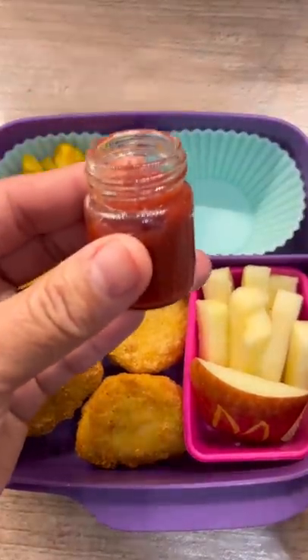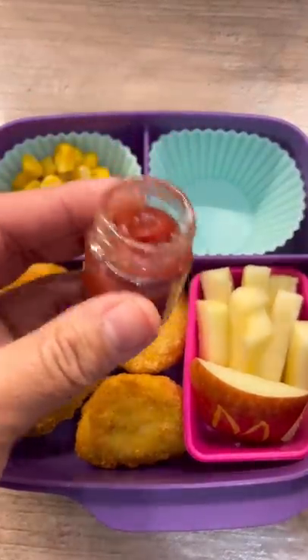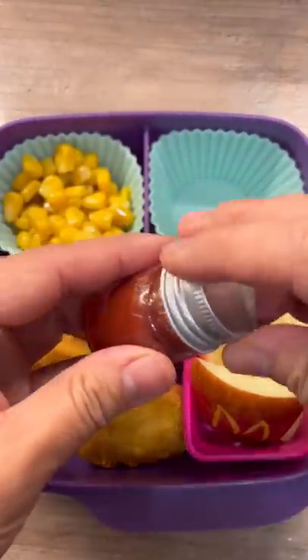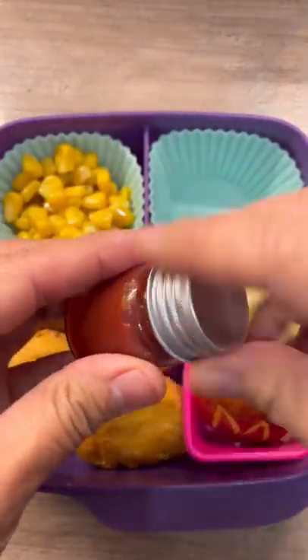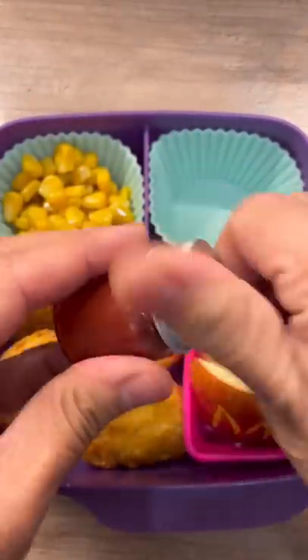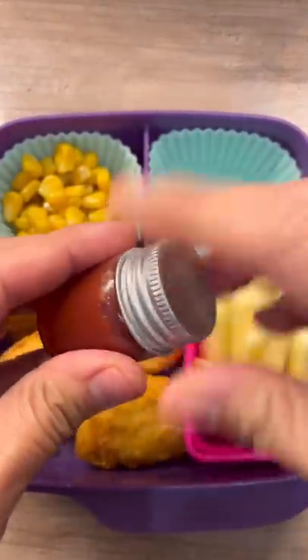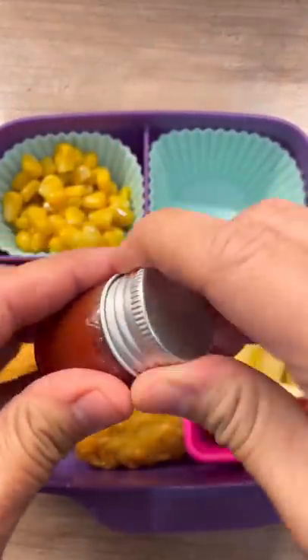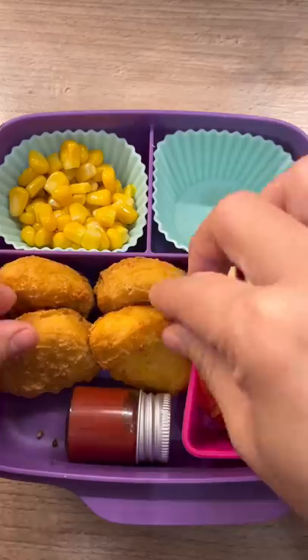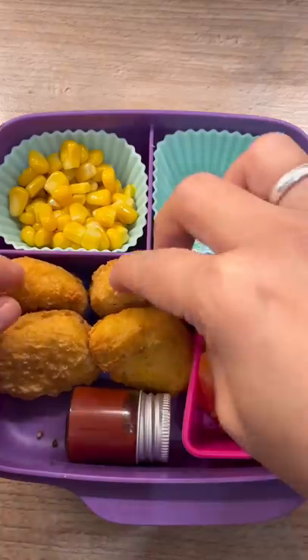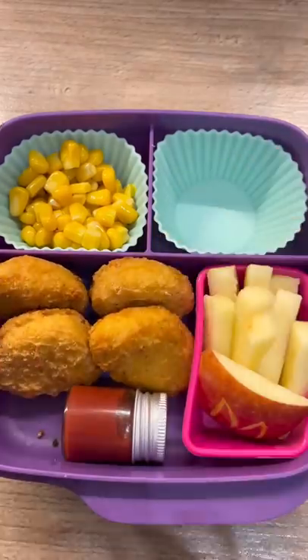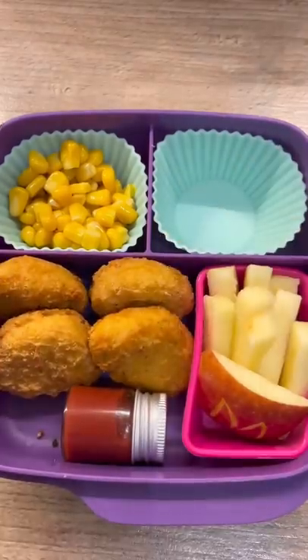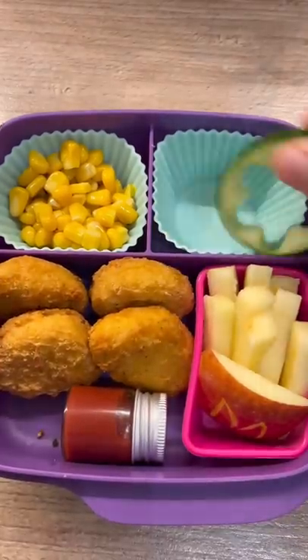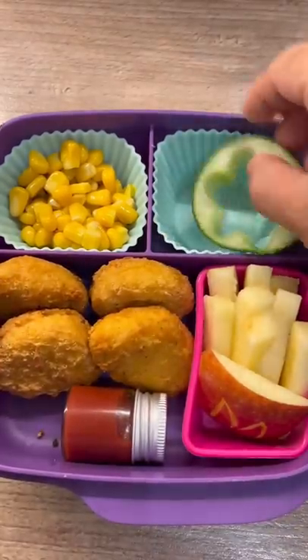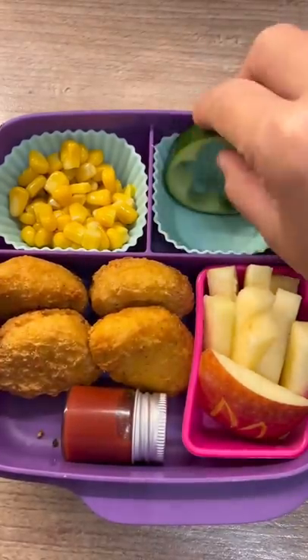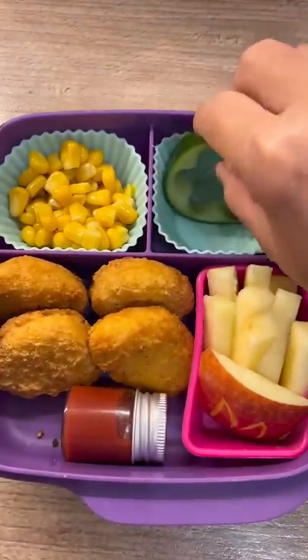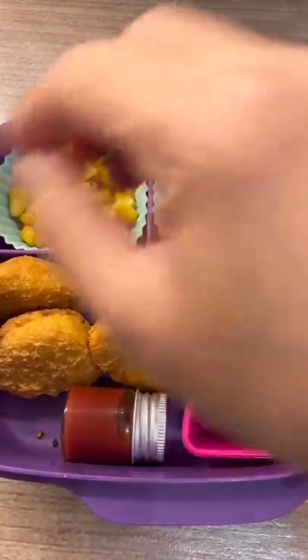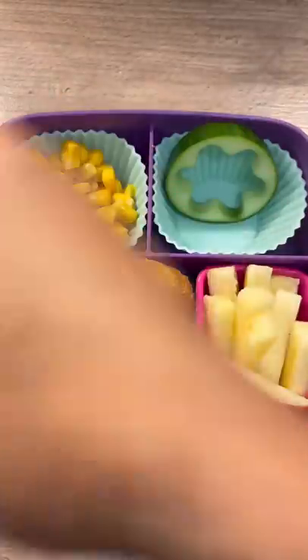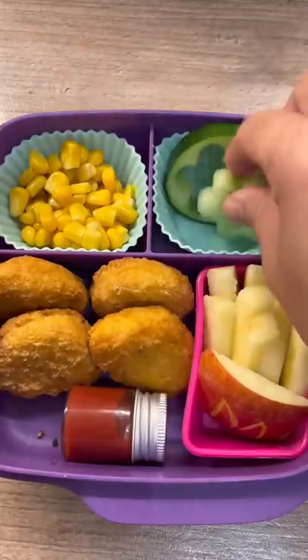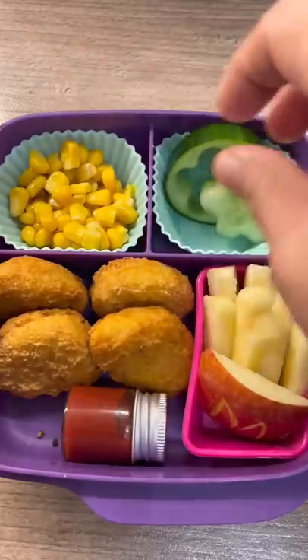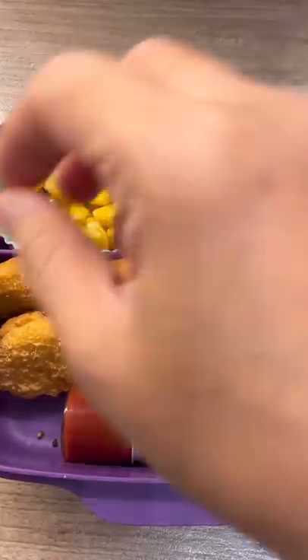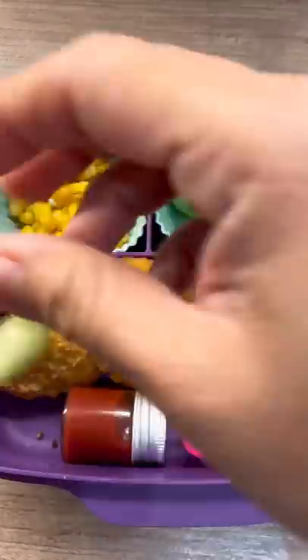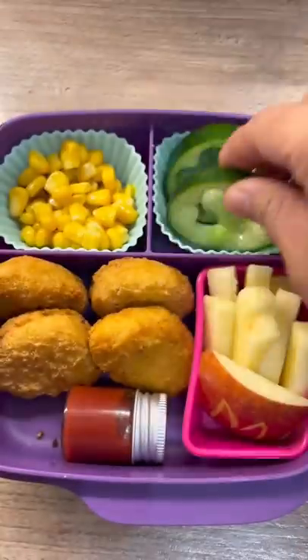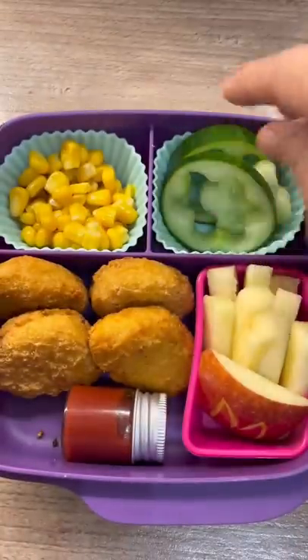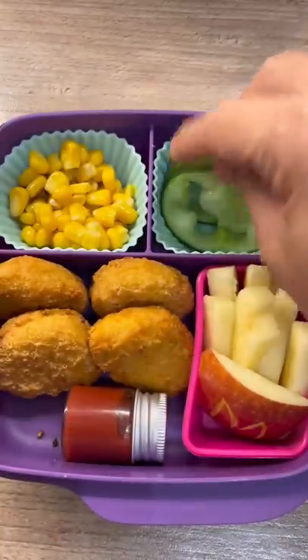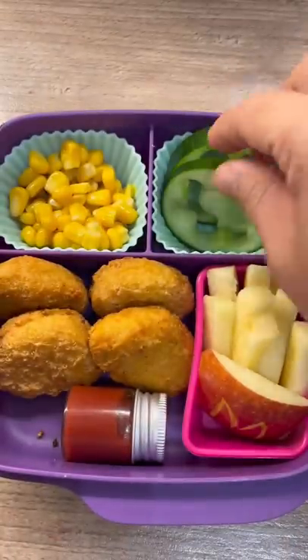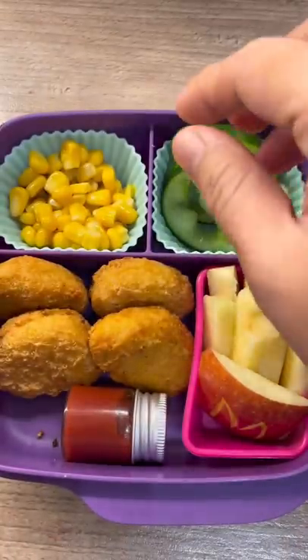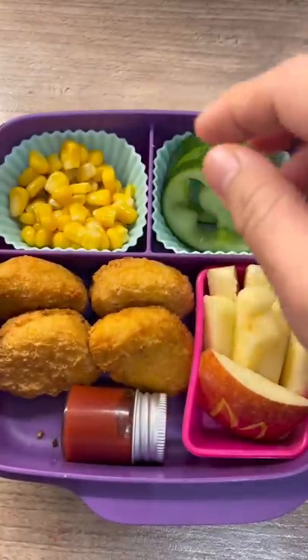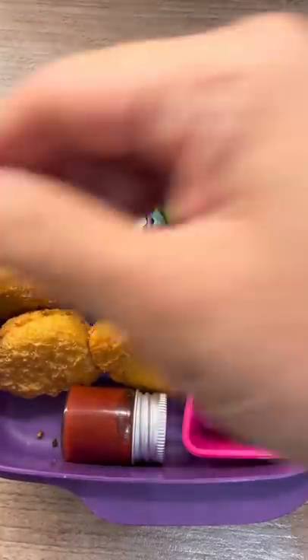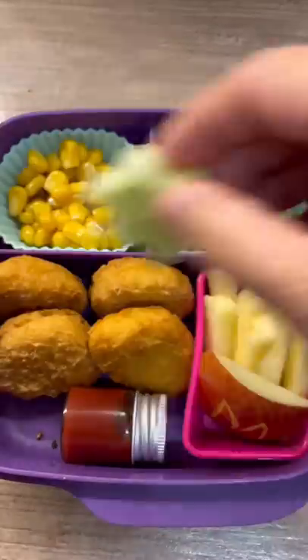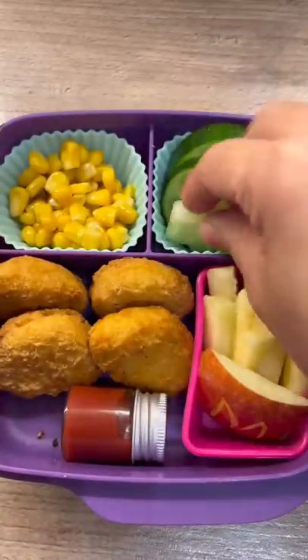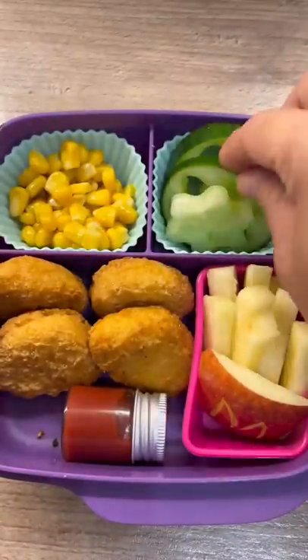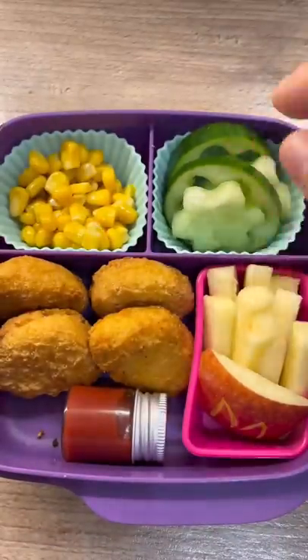I just sliced some cucumbers — flower cucumbers — and that's just it. Very simple and cute. Thanks for watching!